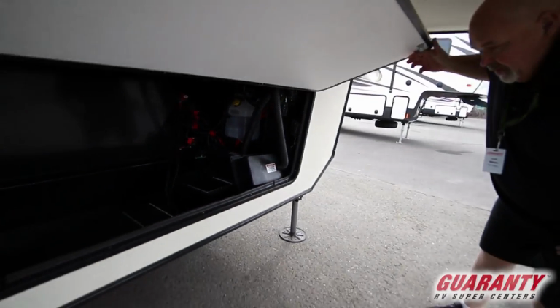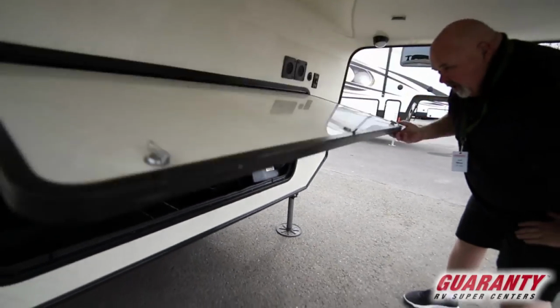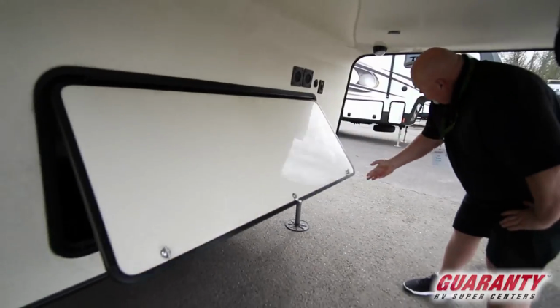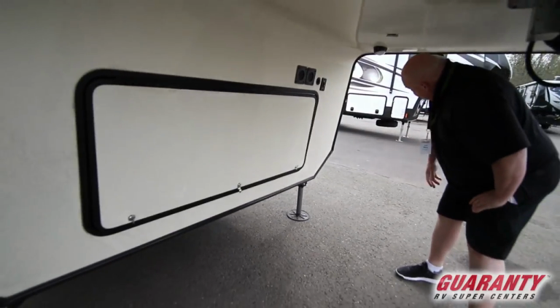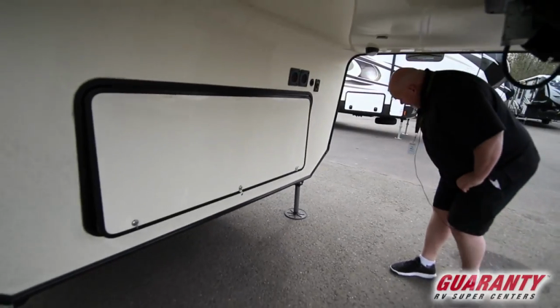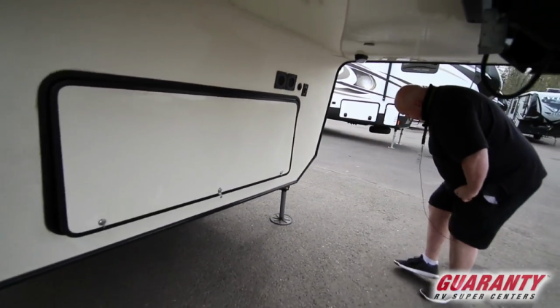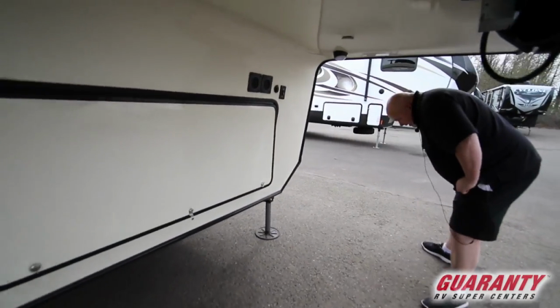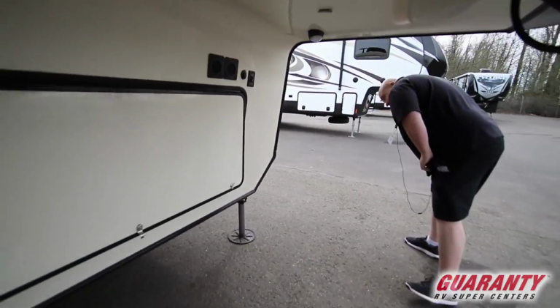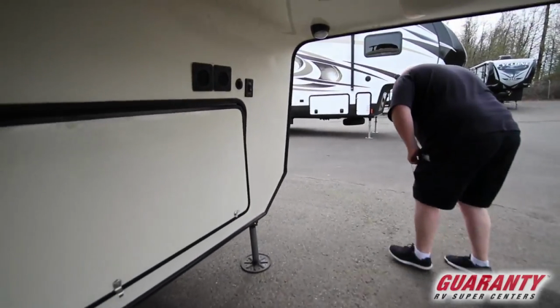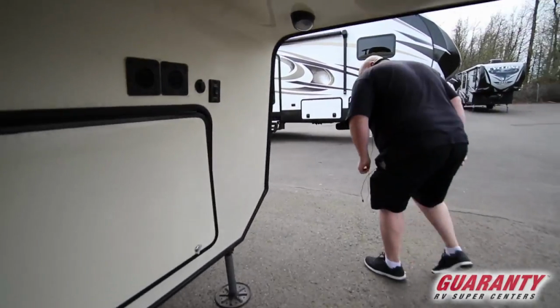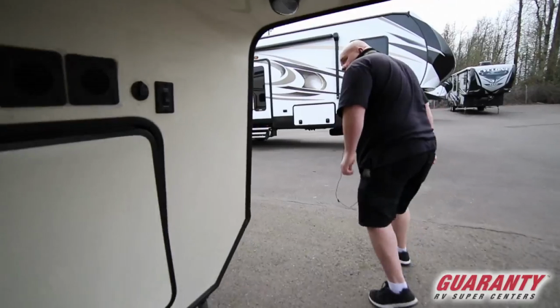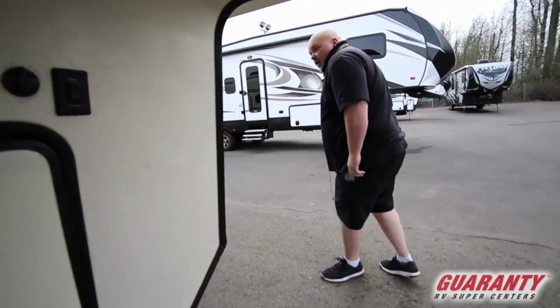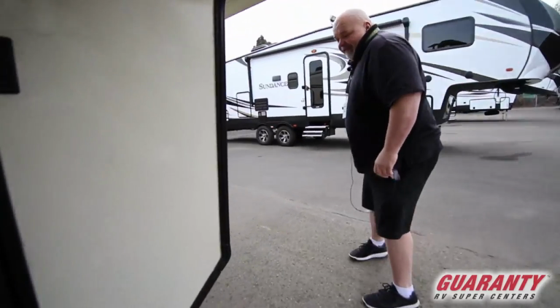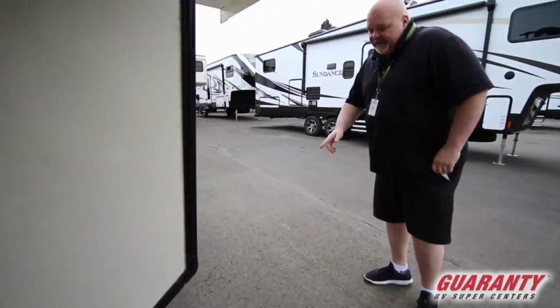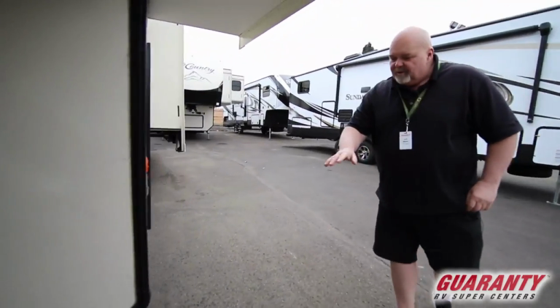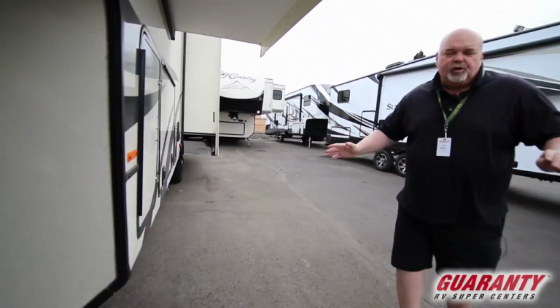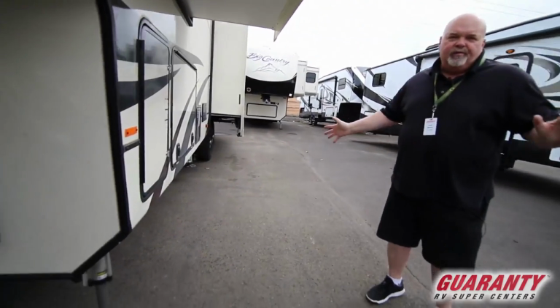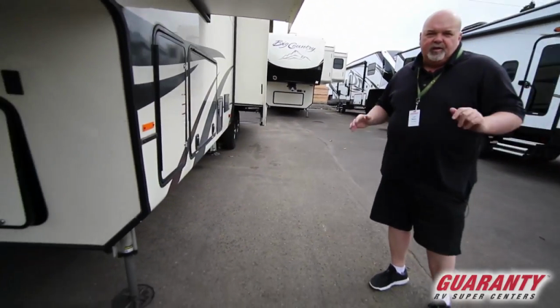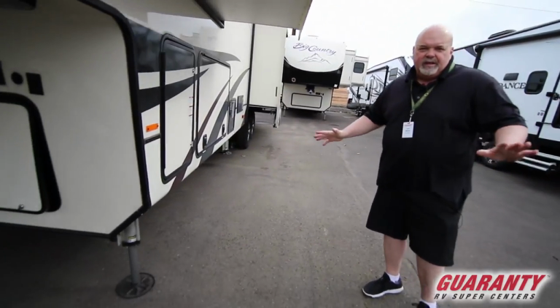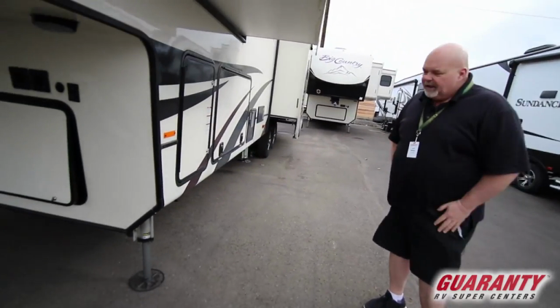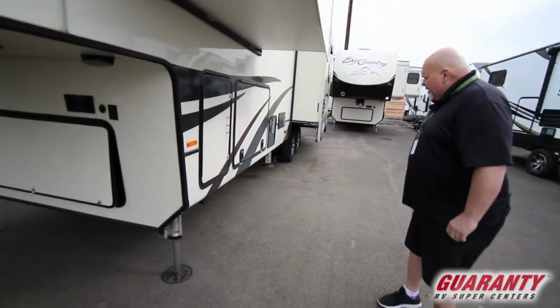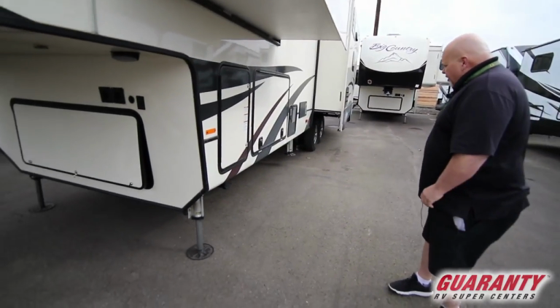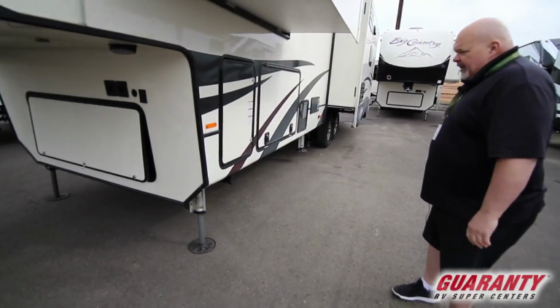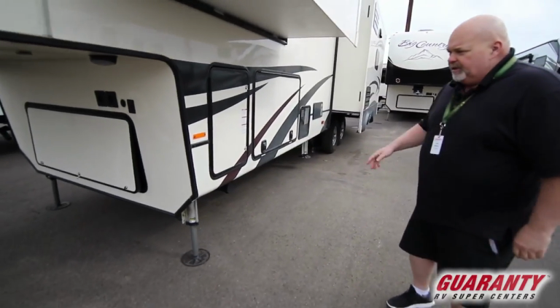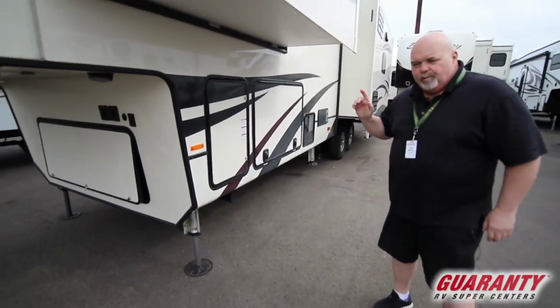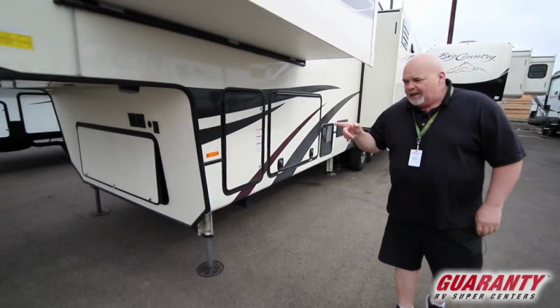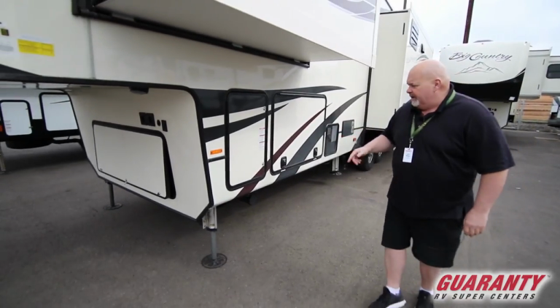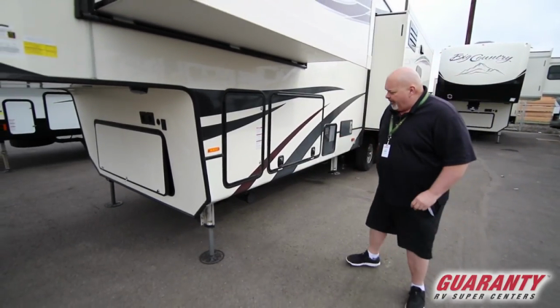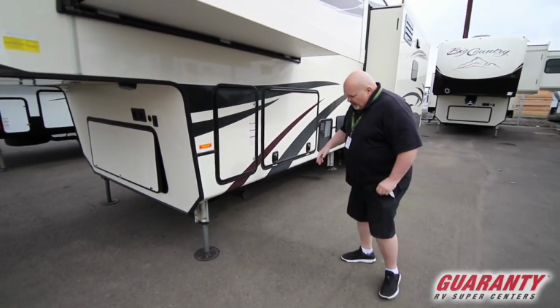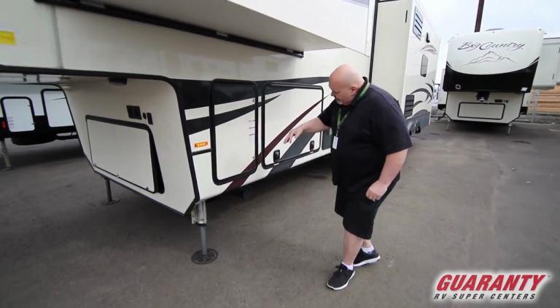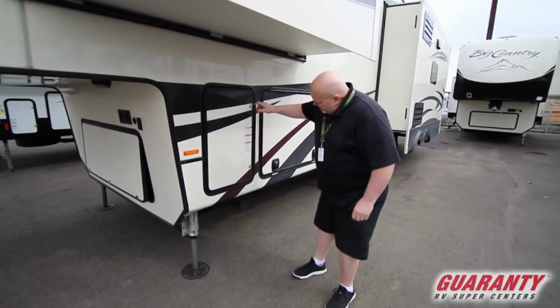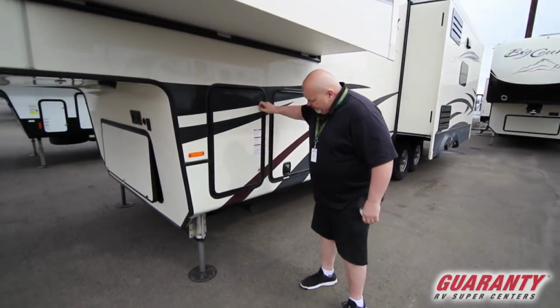You'll also notice it has a six-point auto leveling system — super fun, super easy. You get old like me, you just want to push that button and it automatically levels.